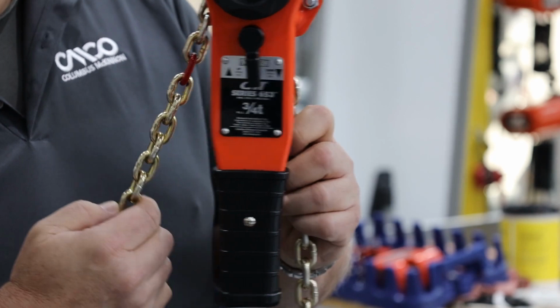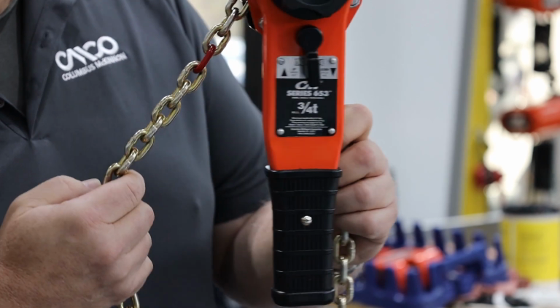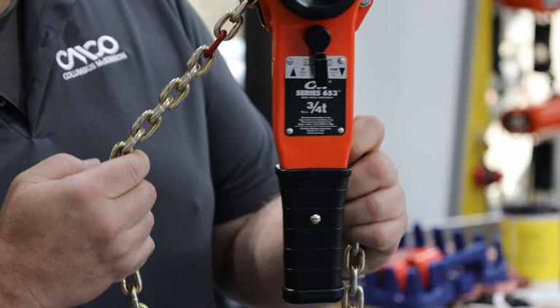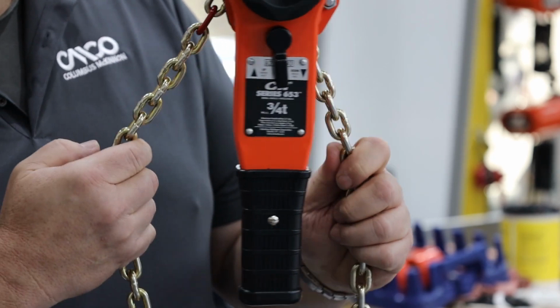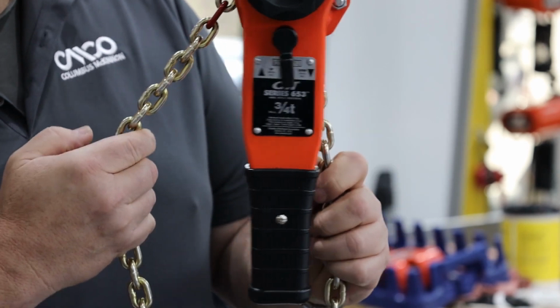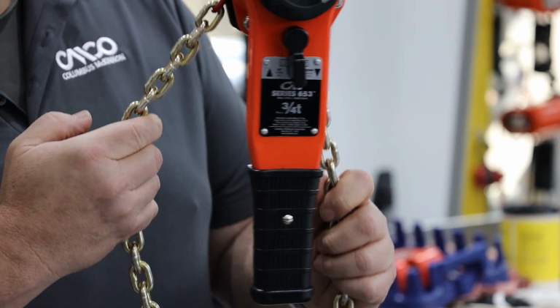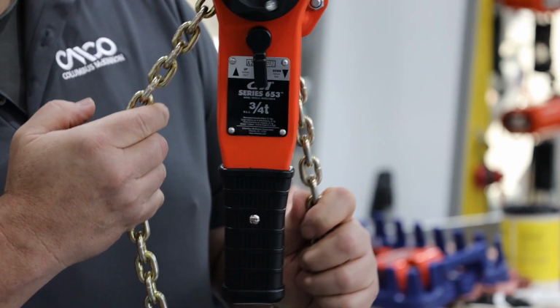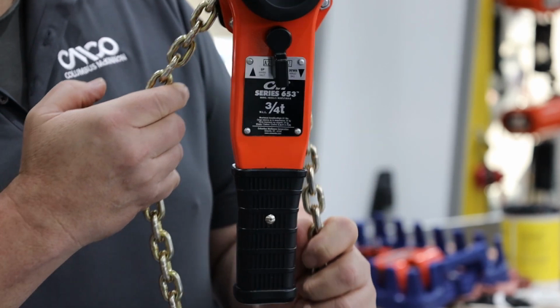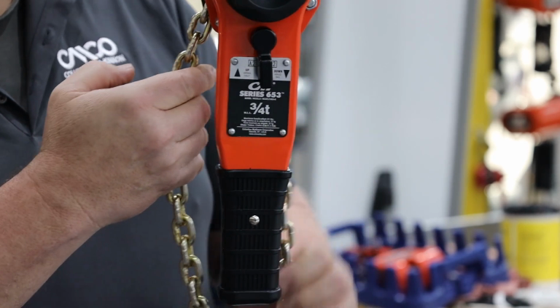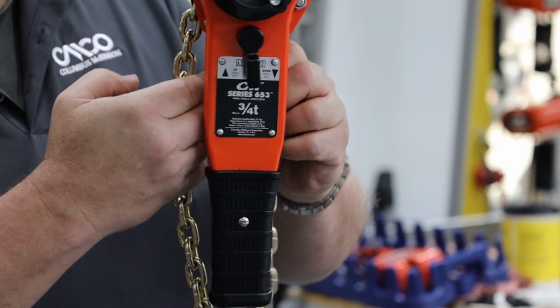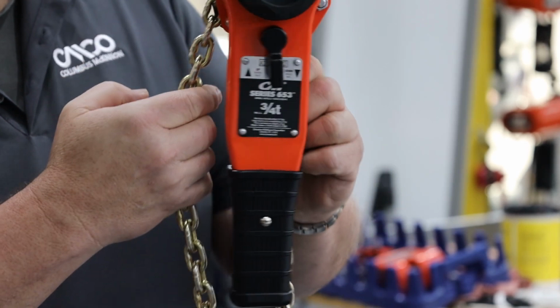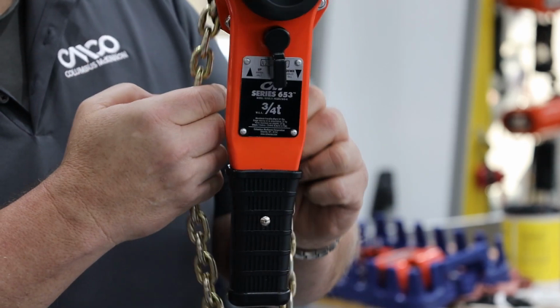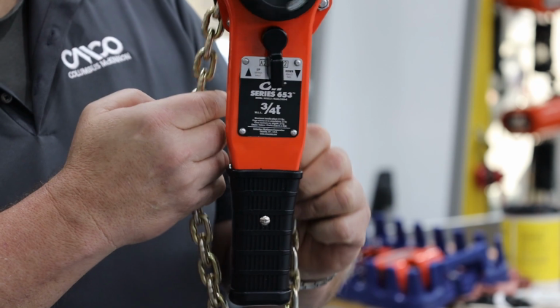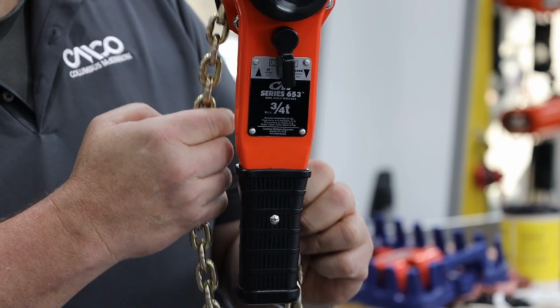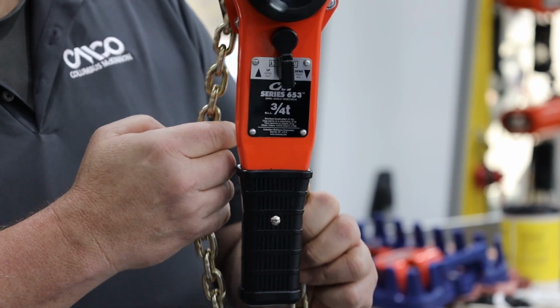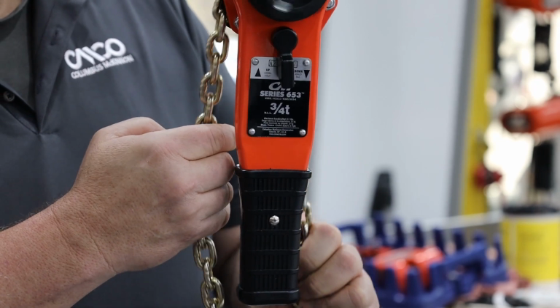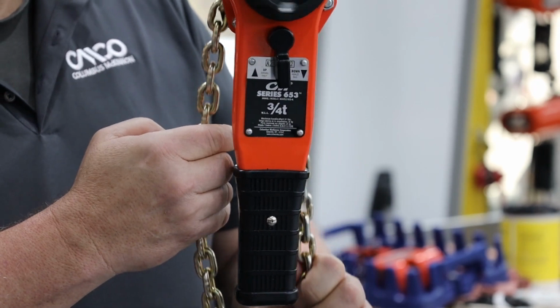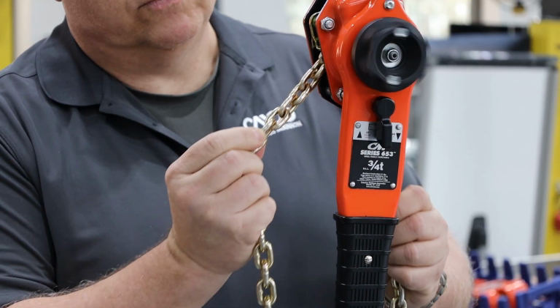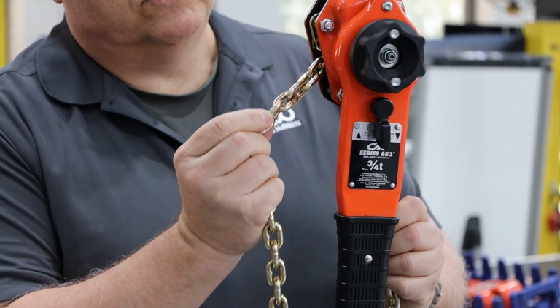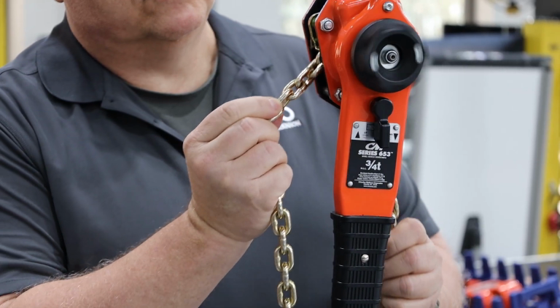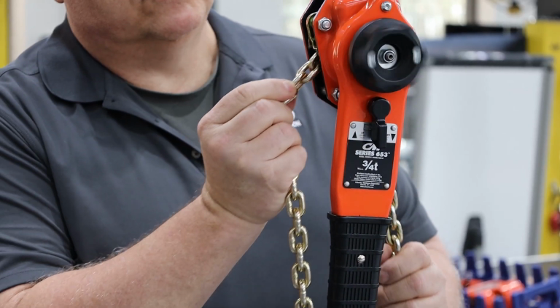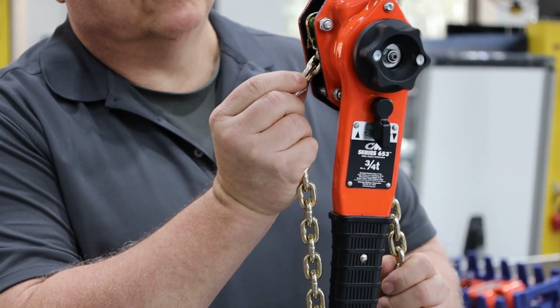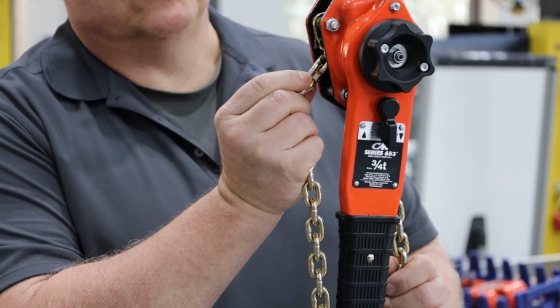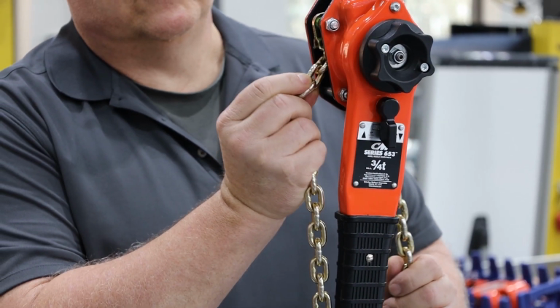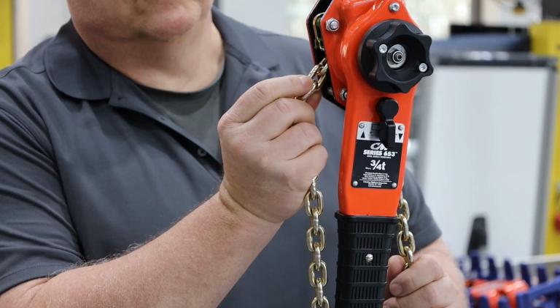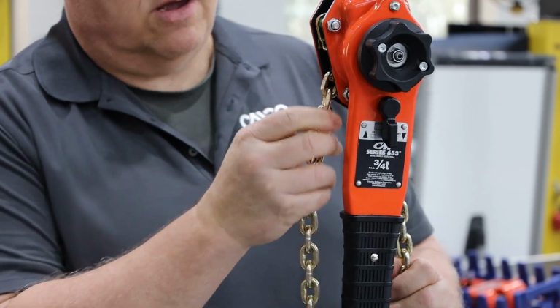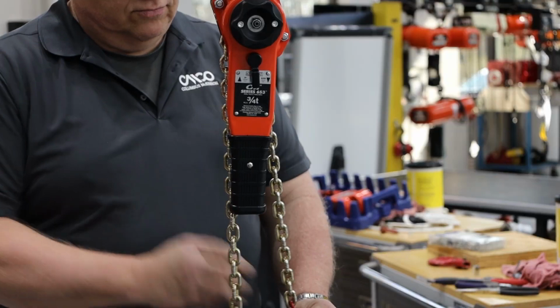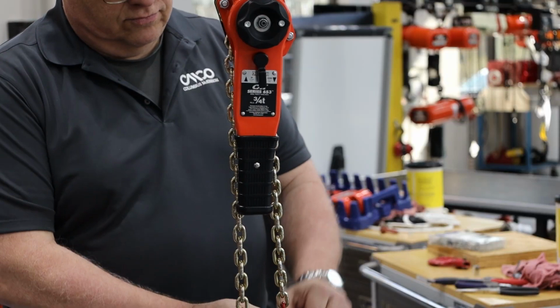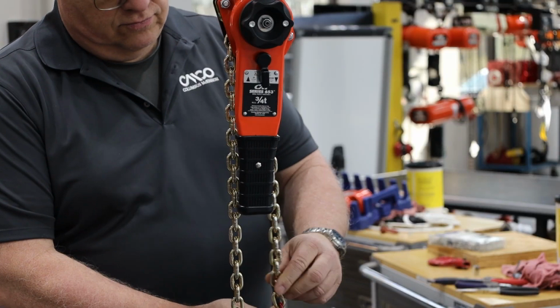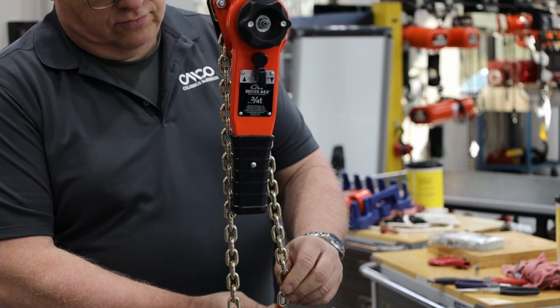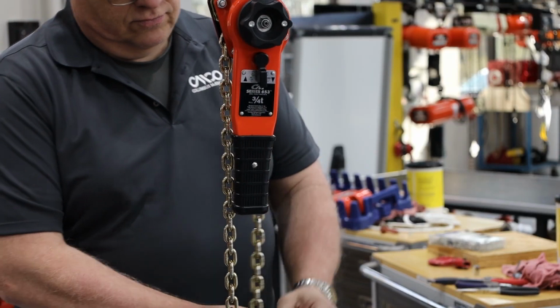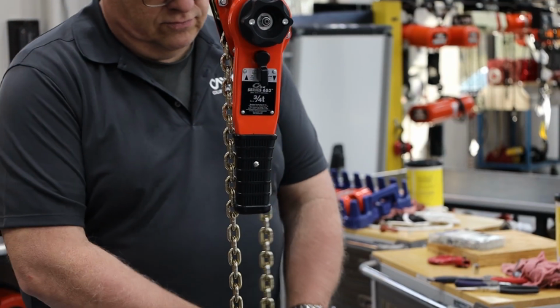While doing this, it is important to ensure the upstanding link's weld orientation is facing away from the lift wheel. Continue pulling the chain through until you have a sufficient amount through the hoist. Then you can remove the C-link.